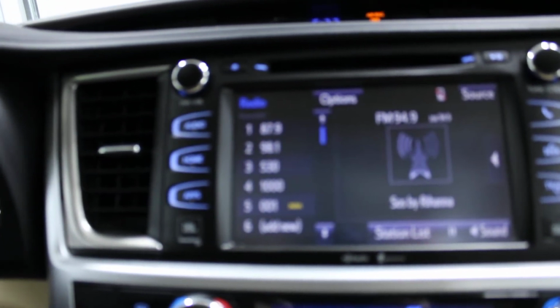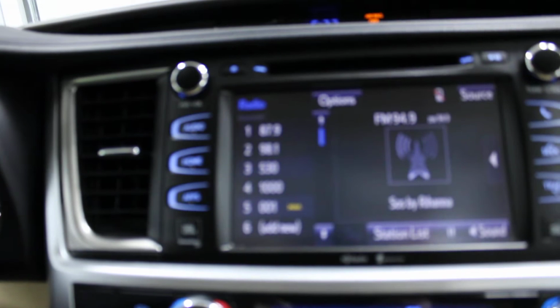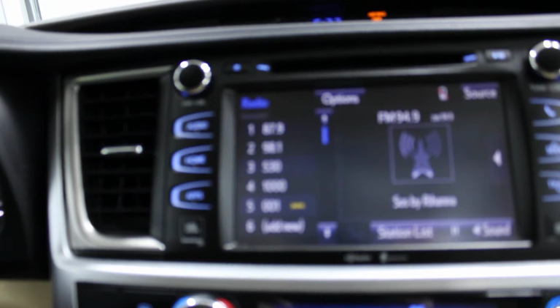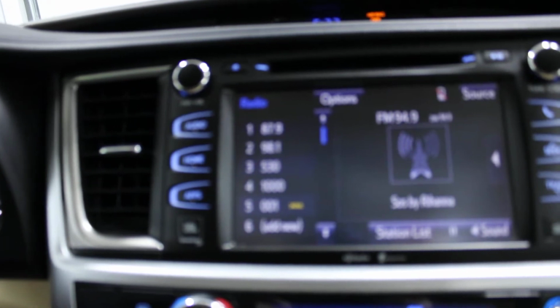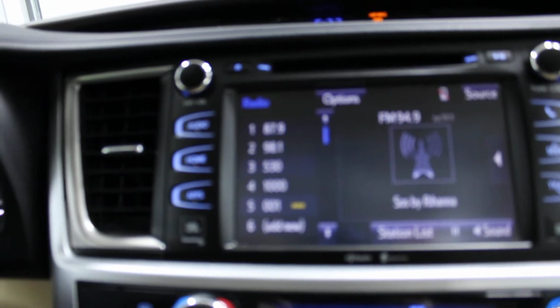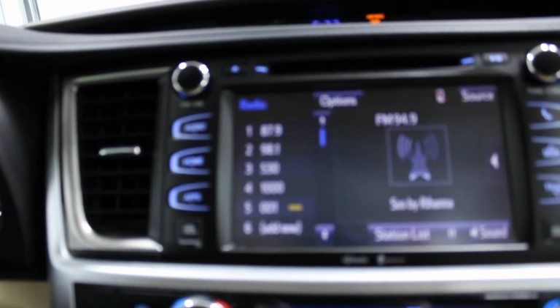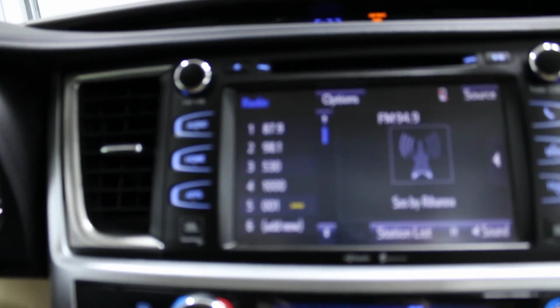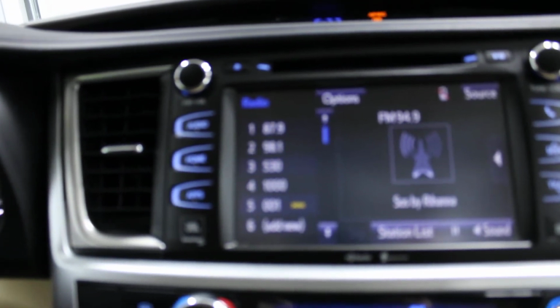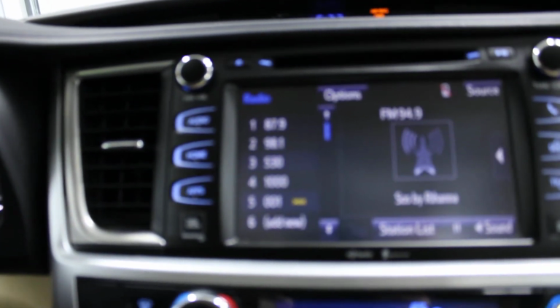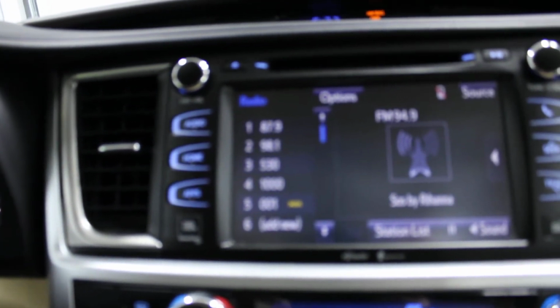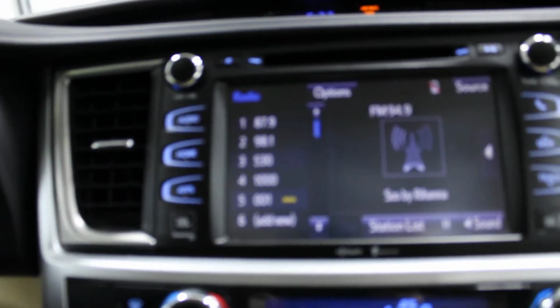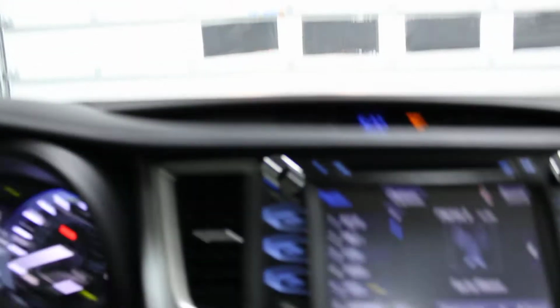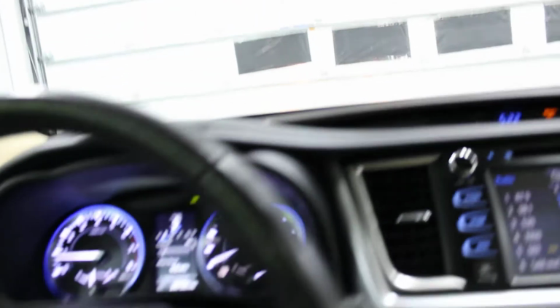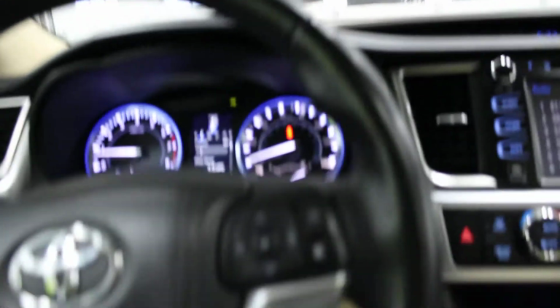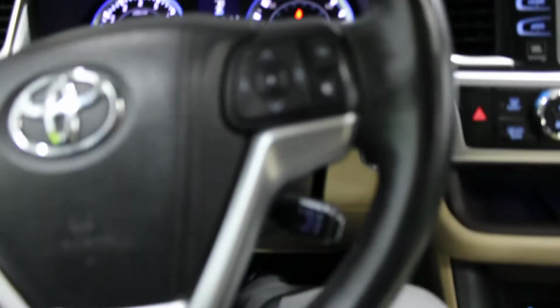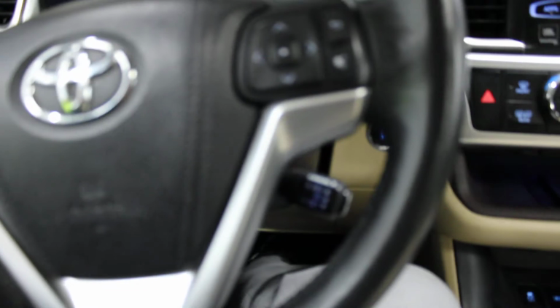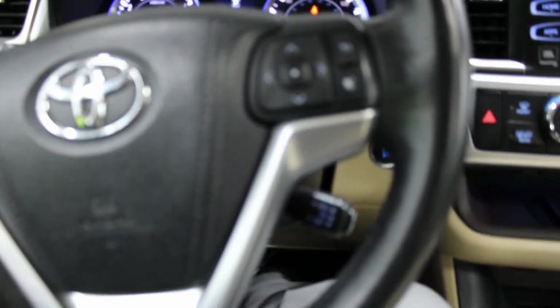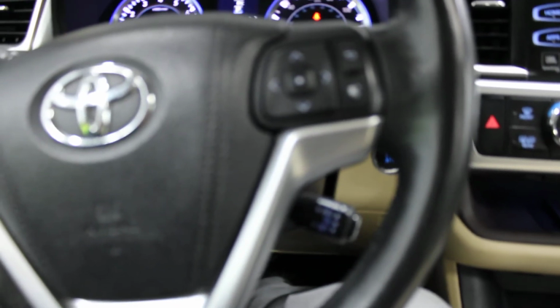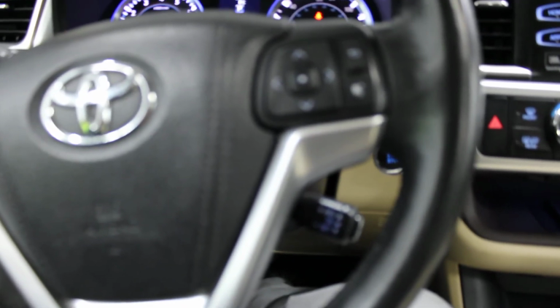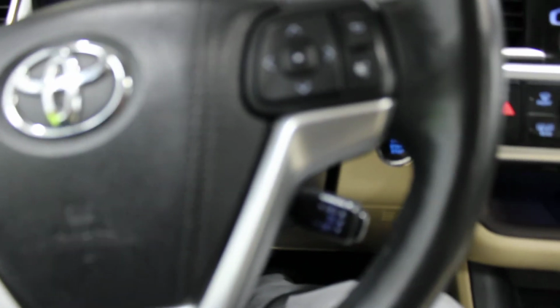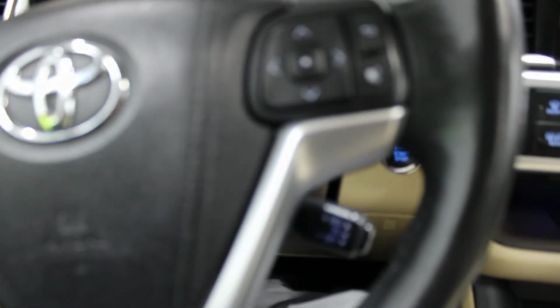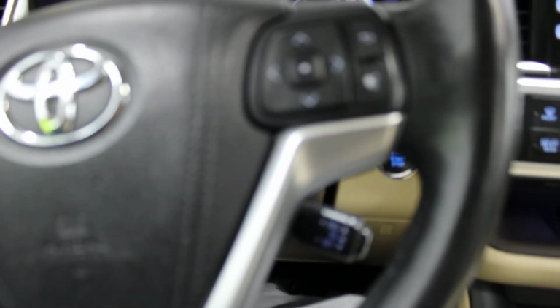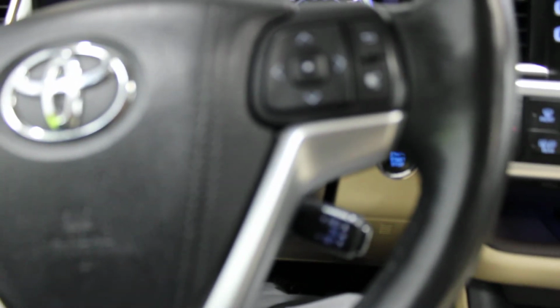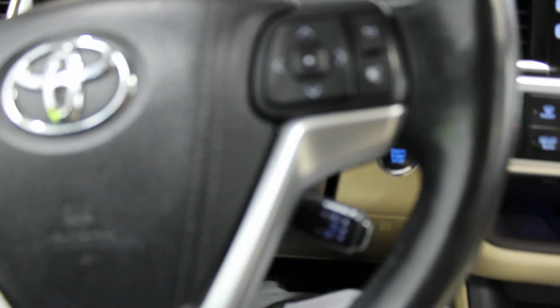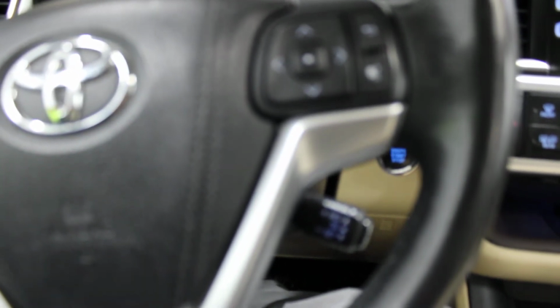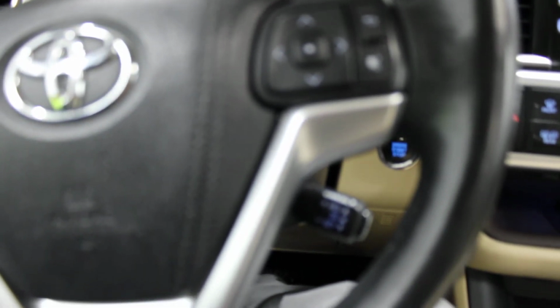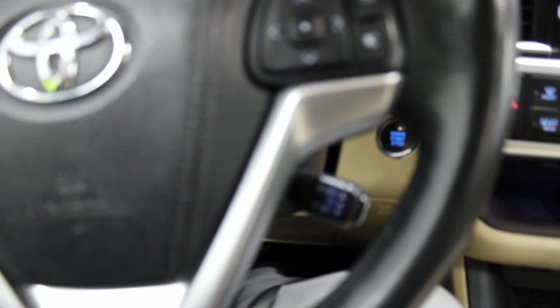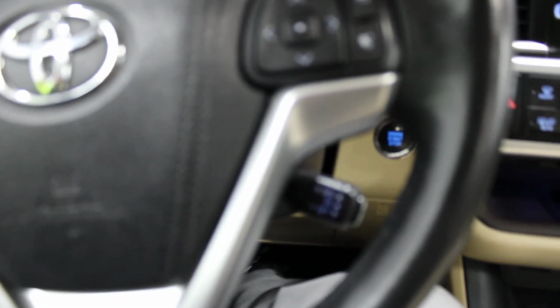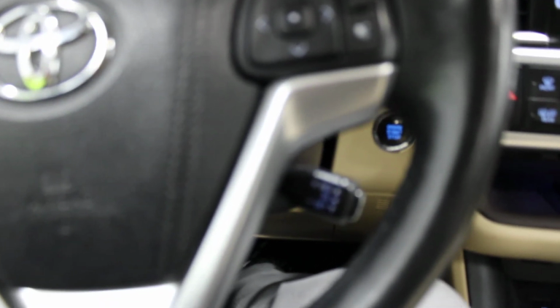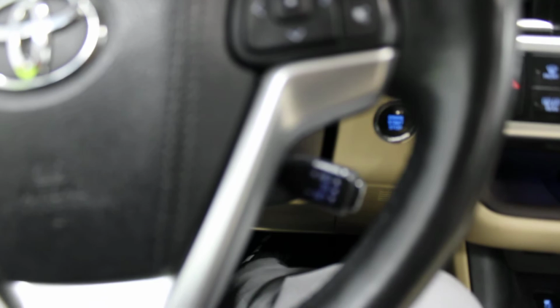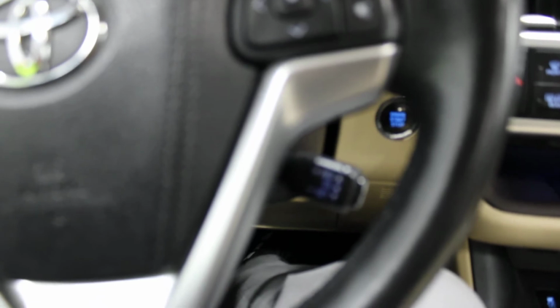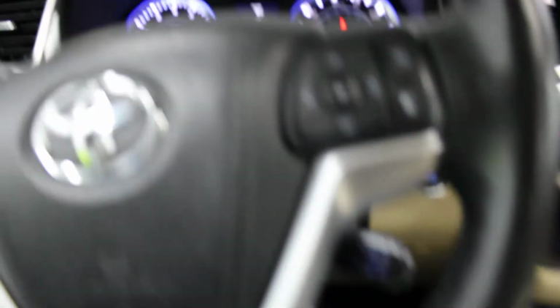You have AM, FM radio, and XM satellite radio. Over here on the steering wheel you have your buttons to control — that's a little blurry but we have the cruise control.